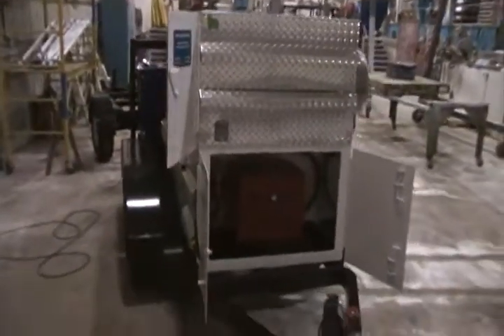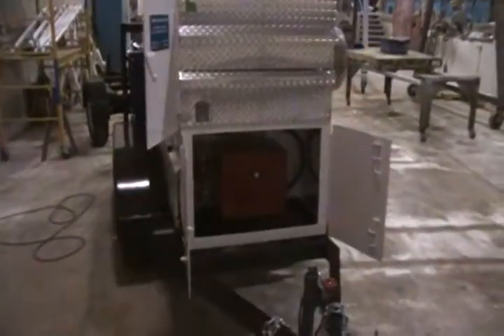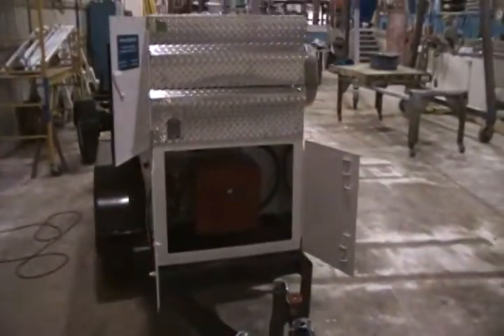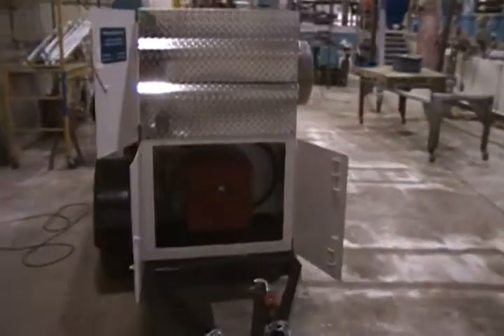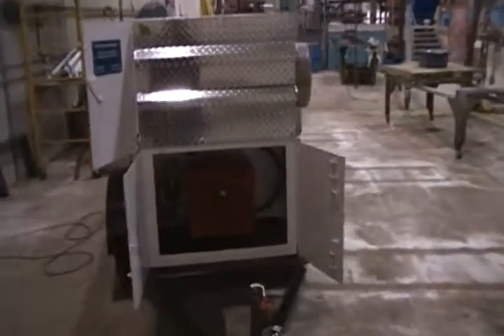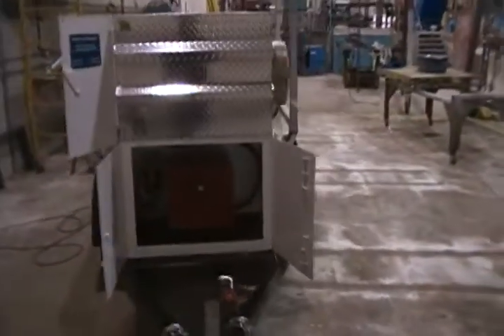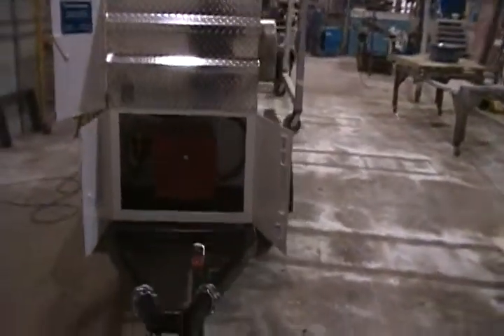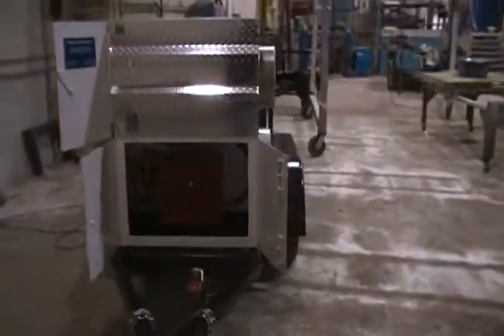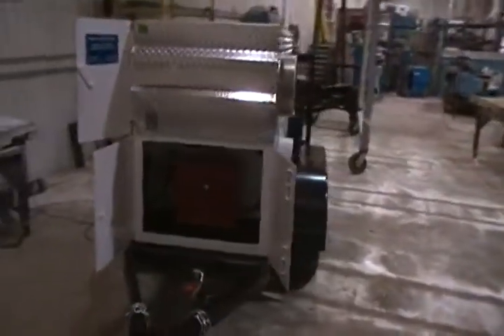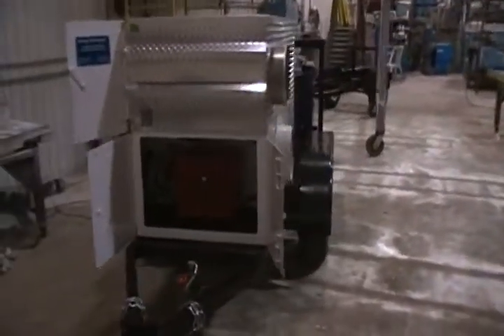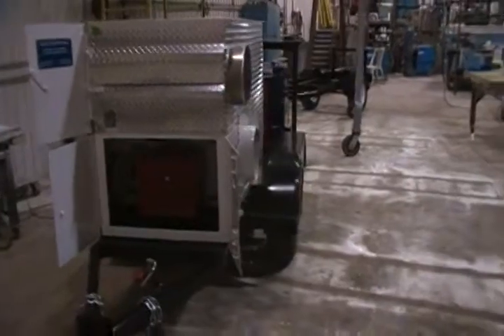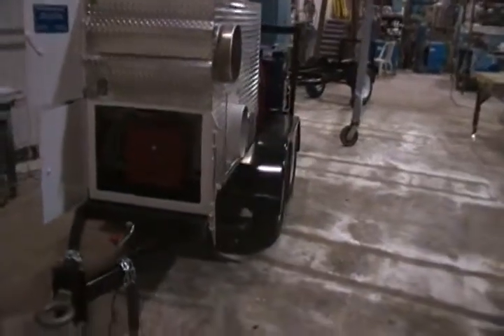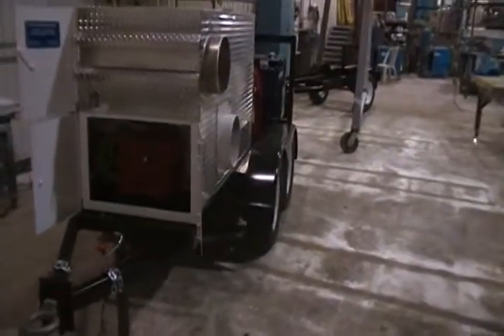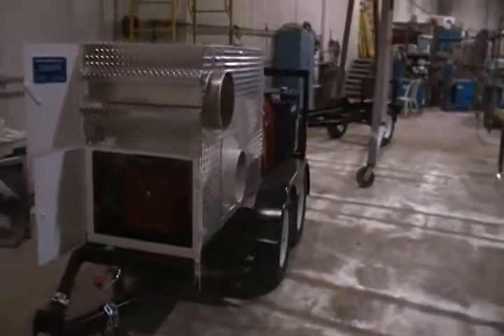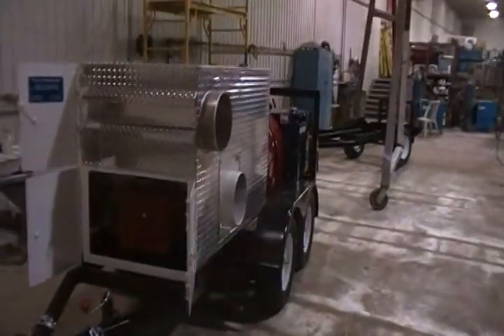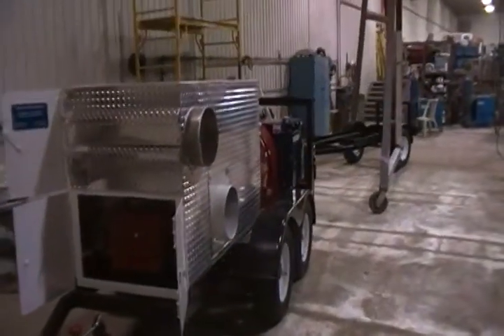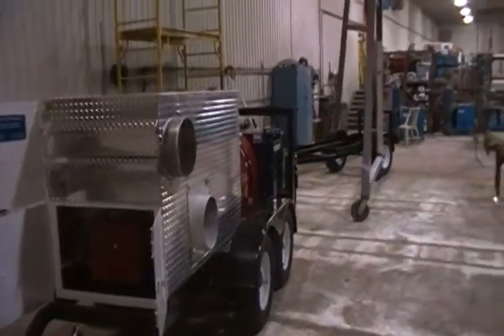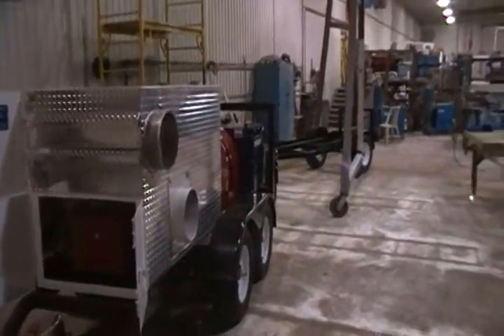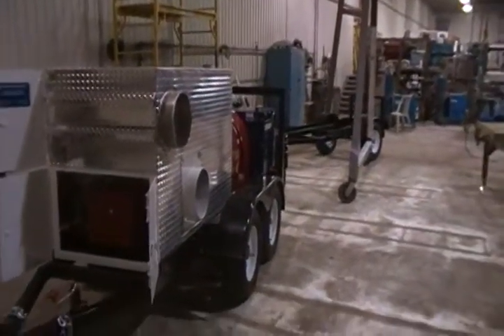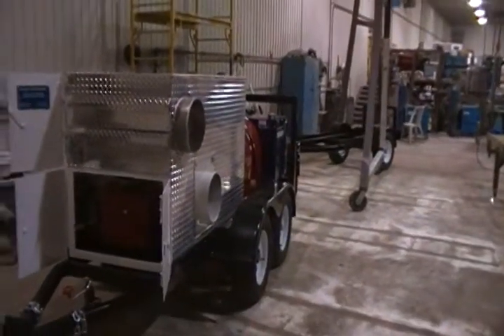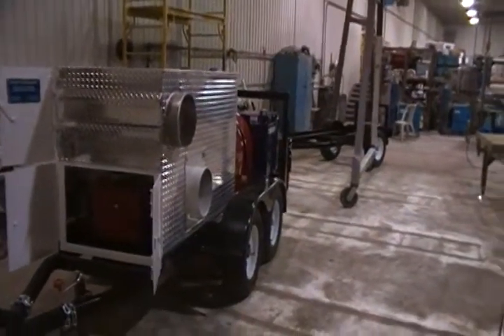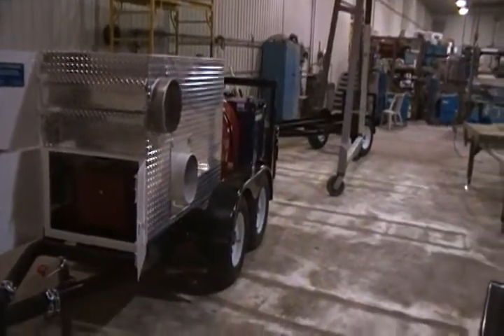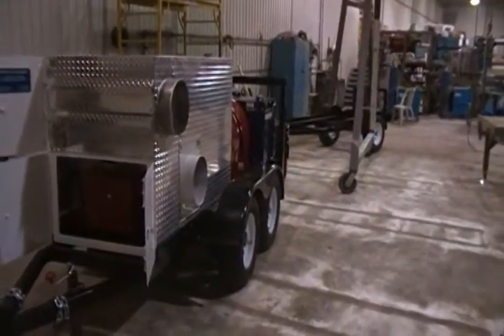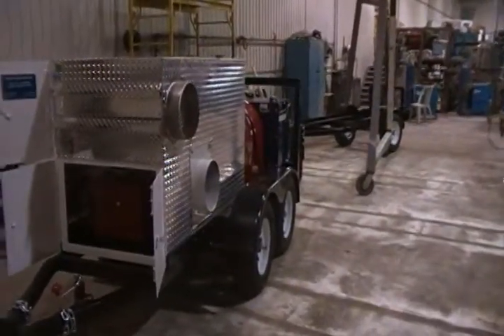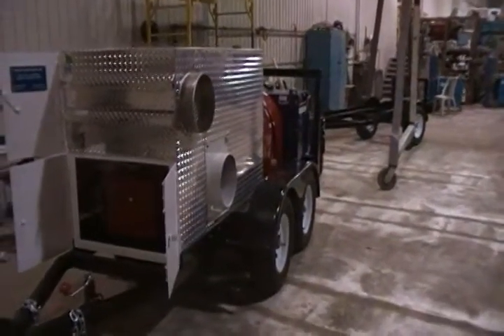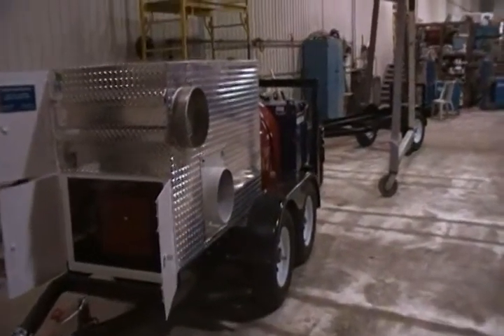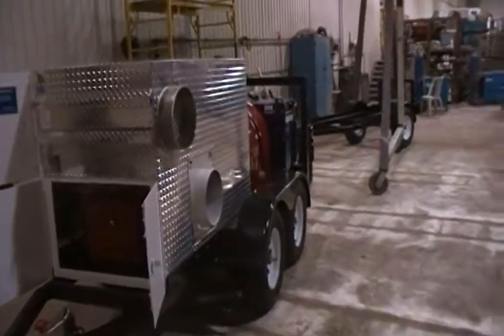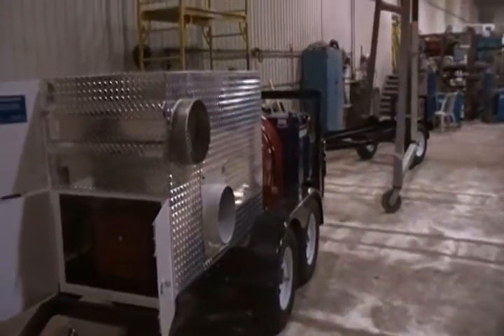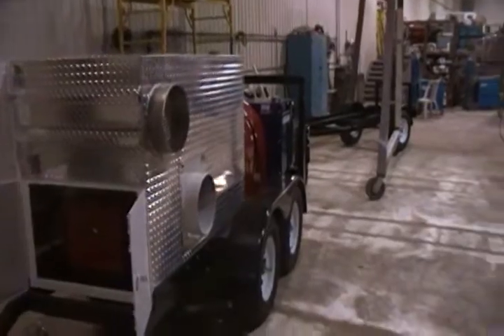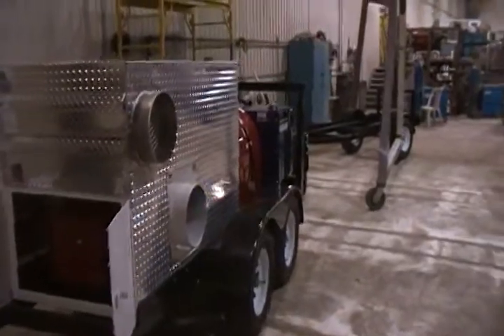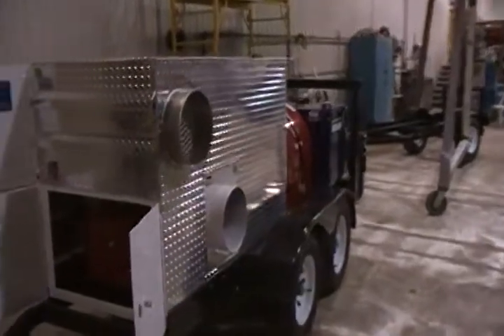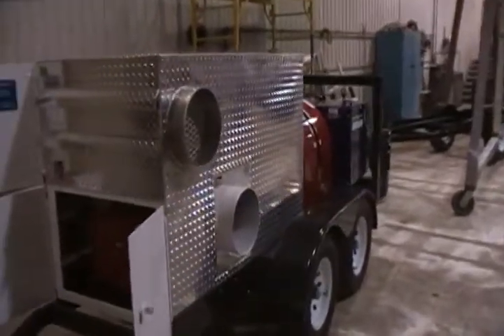We would custom make anything anyone requires — if they want overhead lifting, if they want anything engineered or whatever, we would do that.